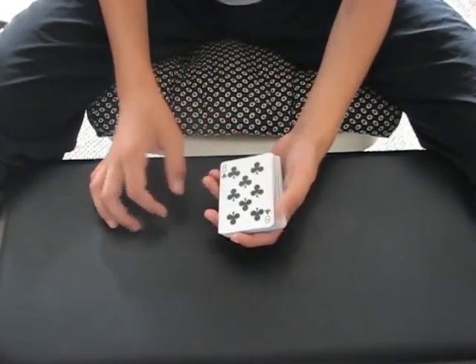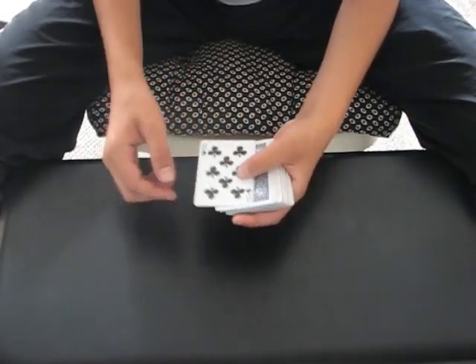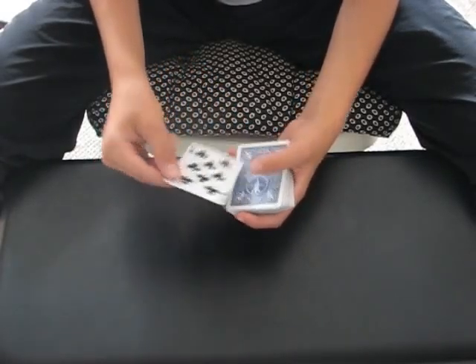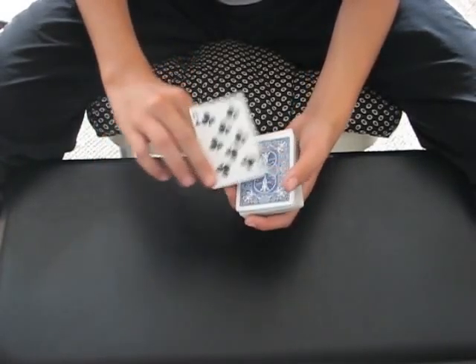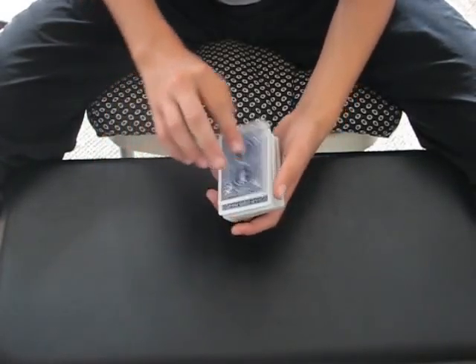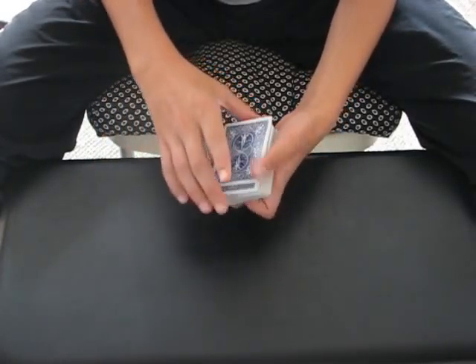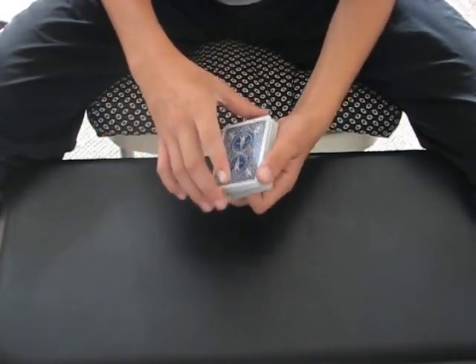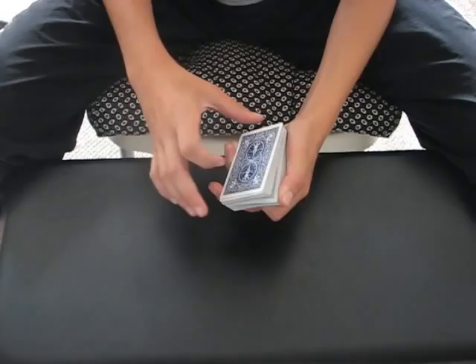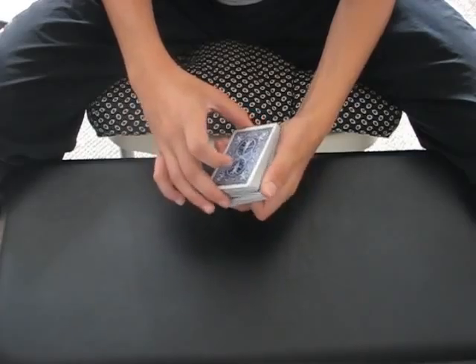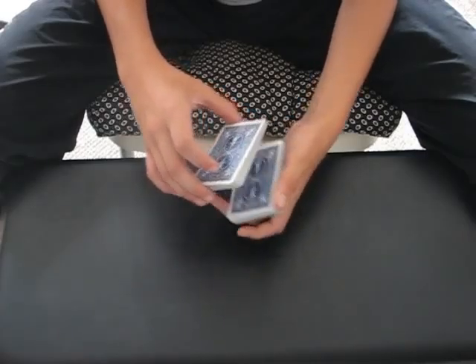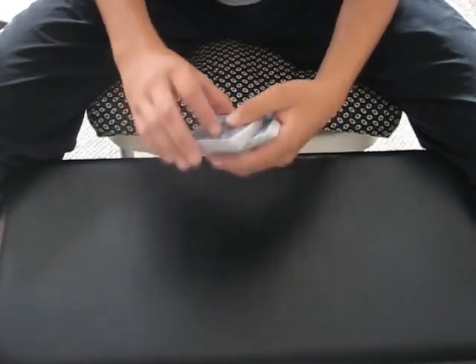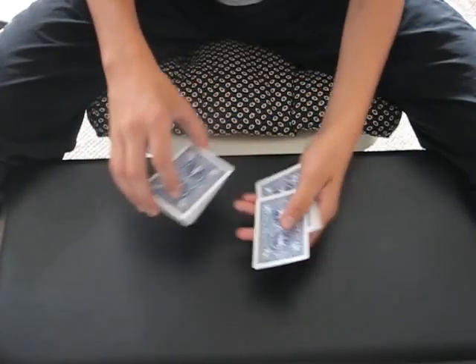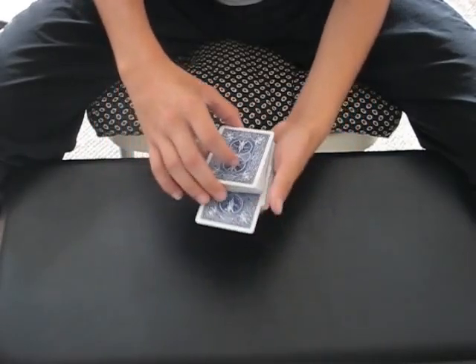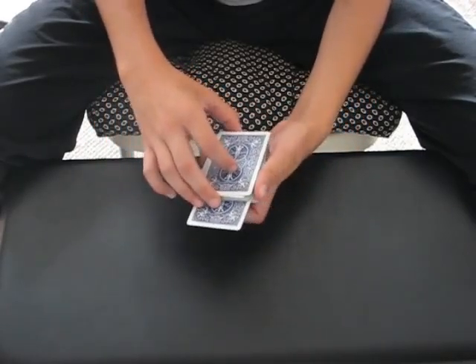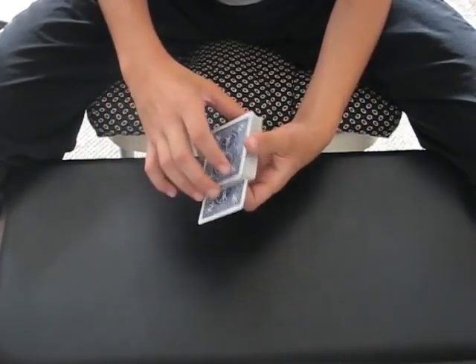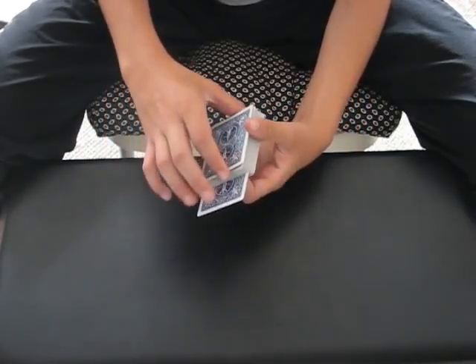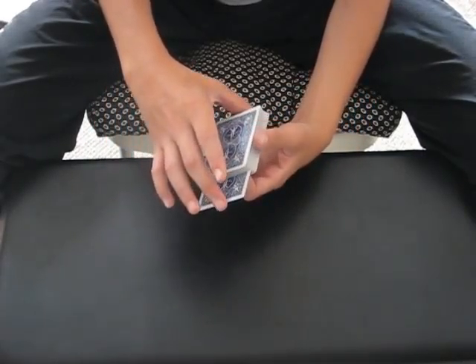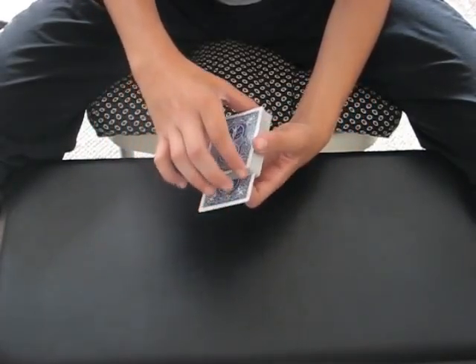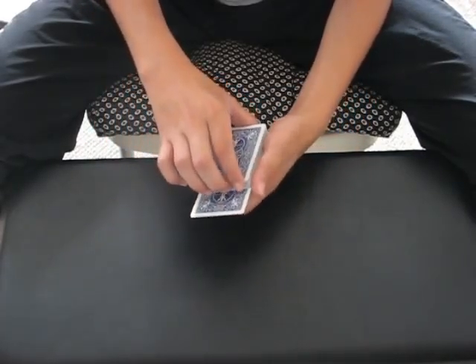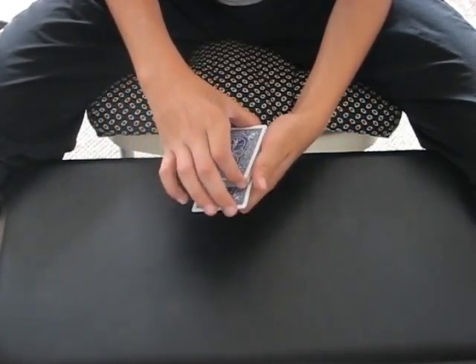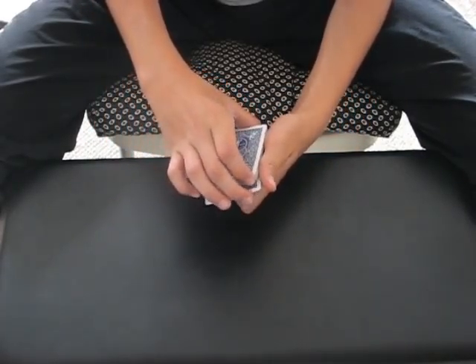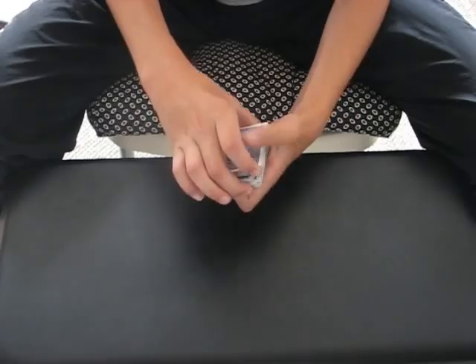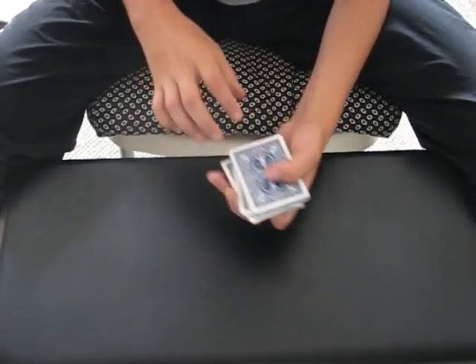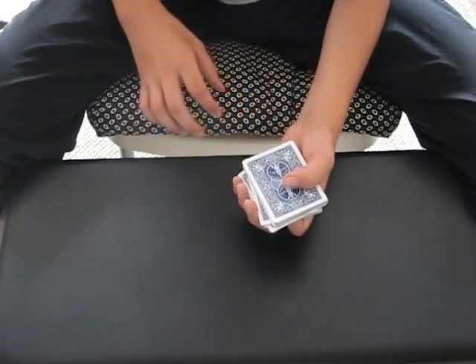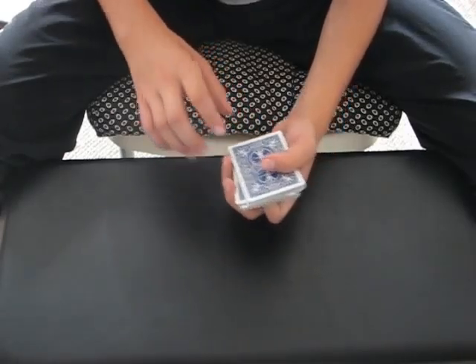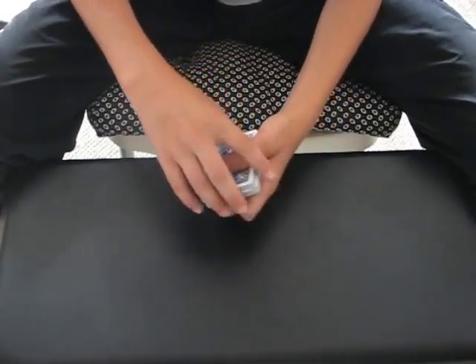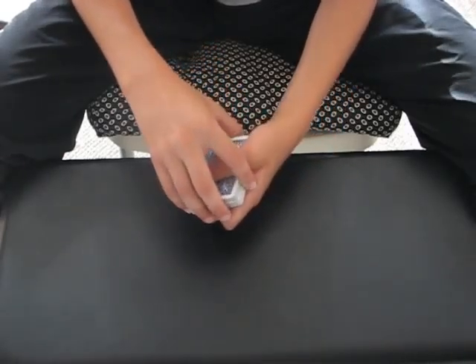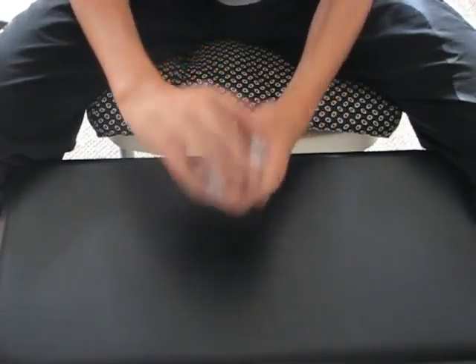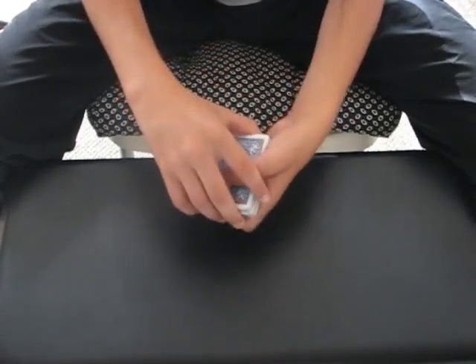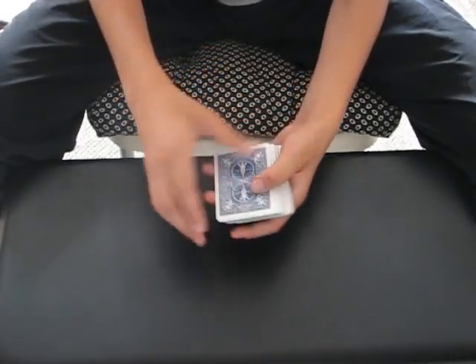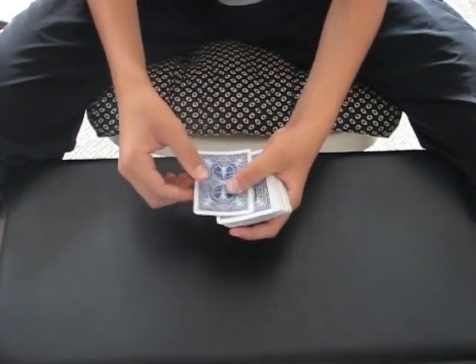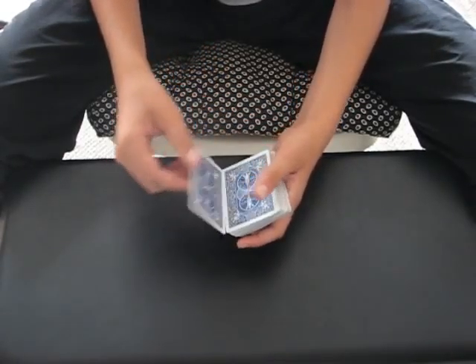I know that was kind of quick, so I'll do it again for you. Once more, the eight goes straight back into the center of the deck. When I push it in, I angle jog the card, which allows me to catch my break, and pass it back to the top.